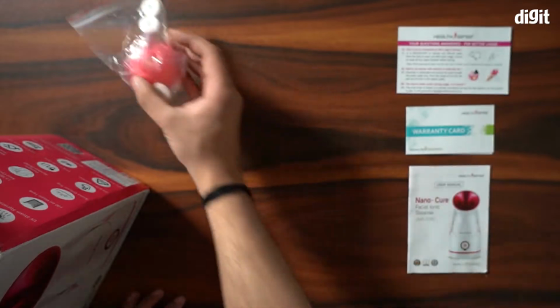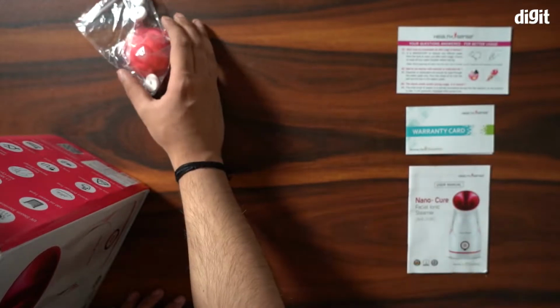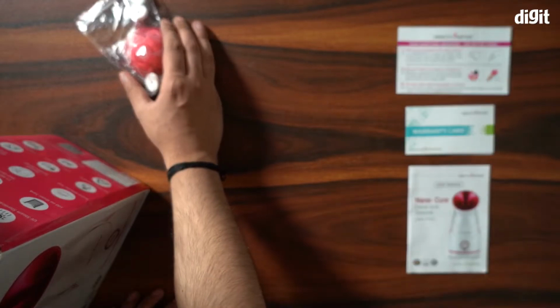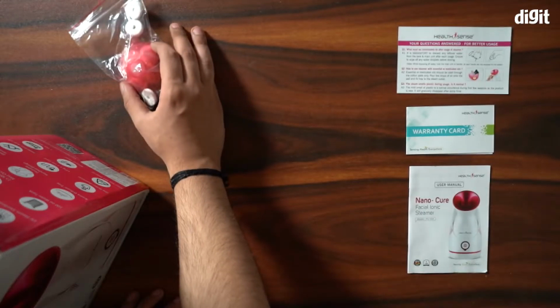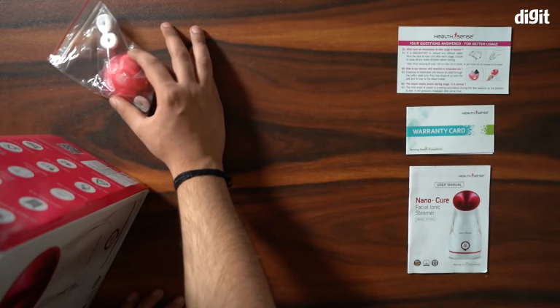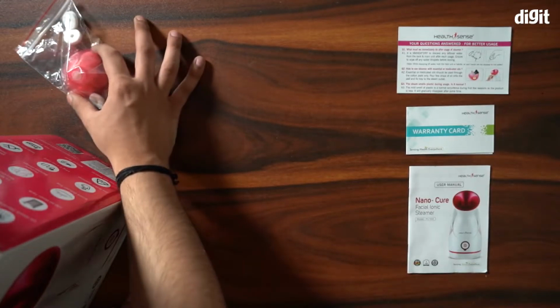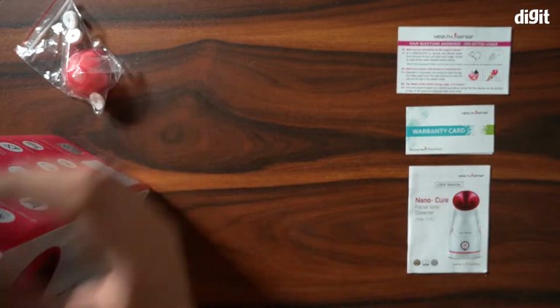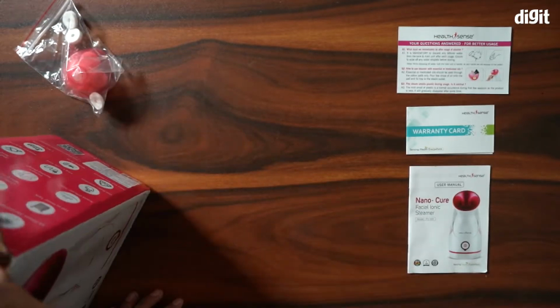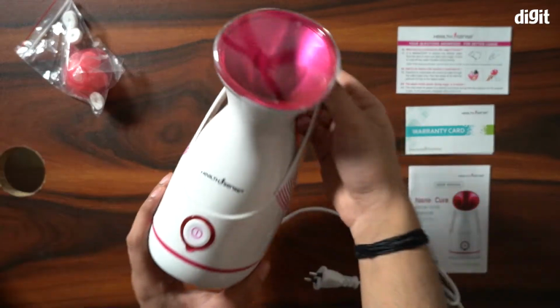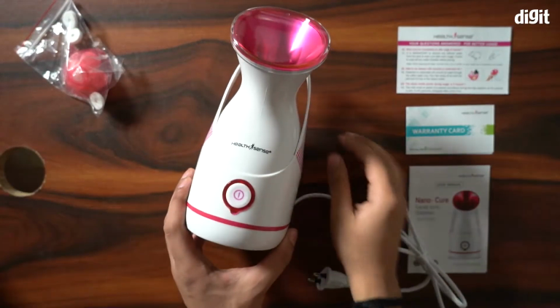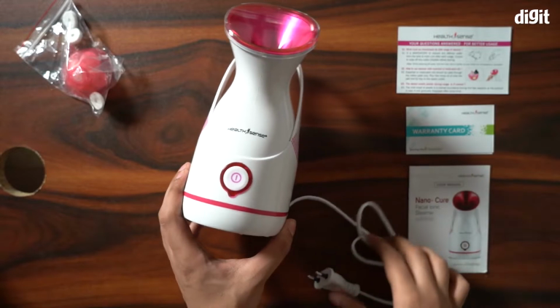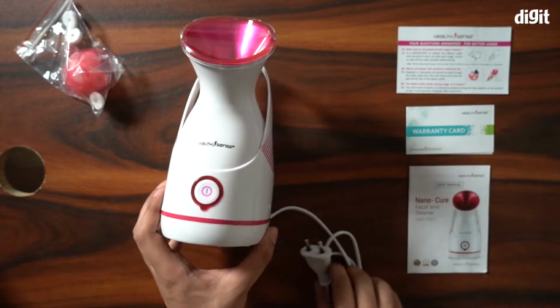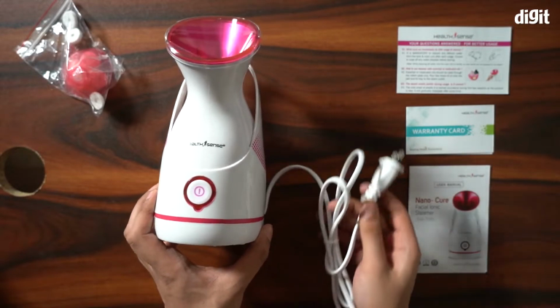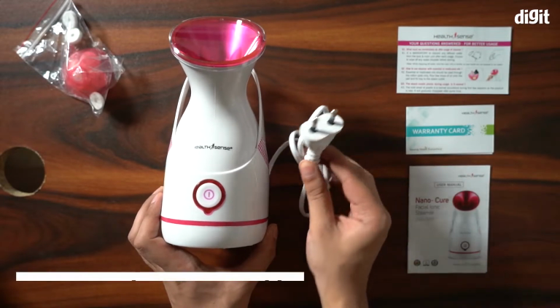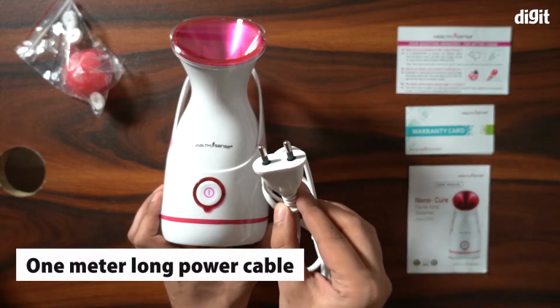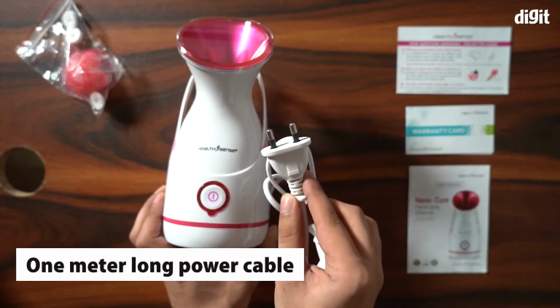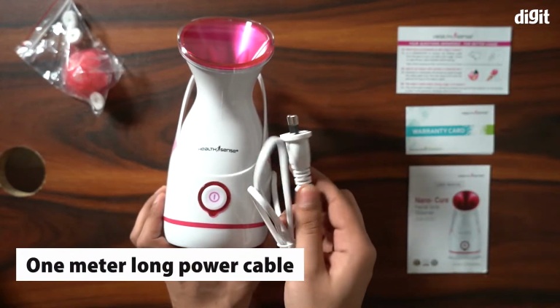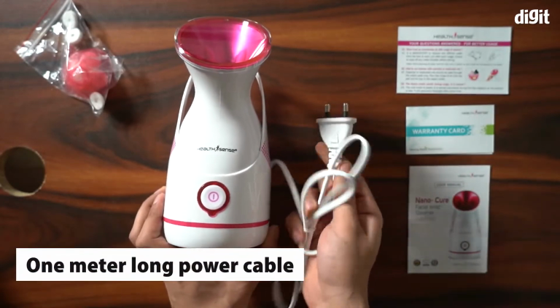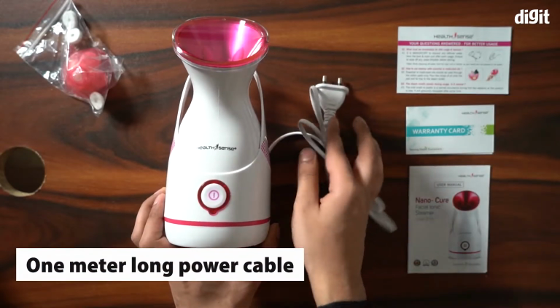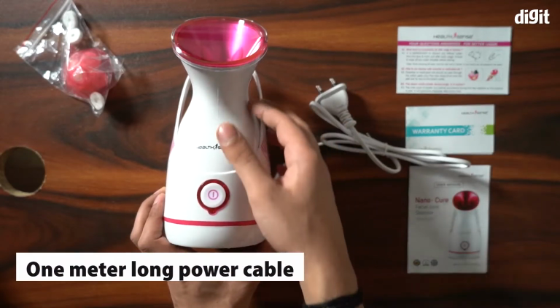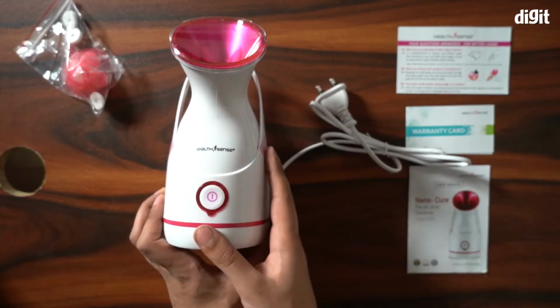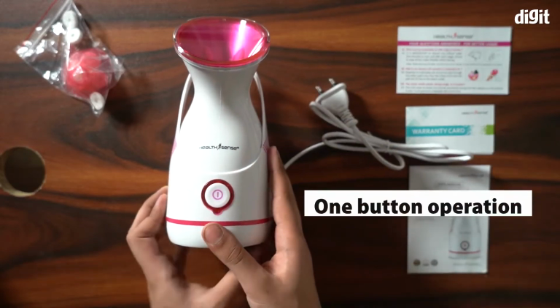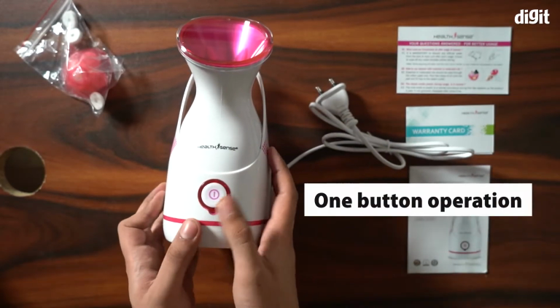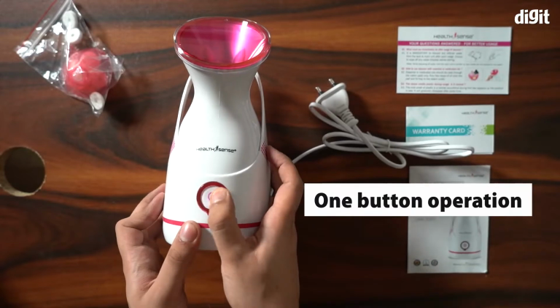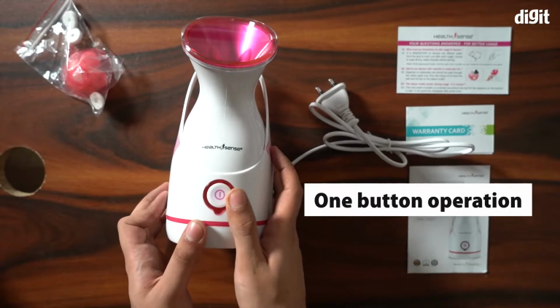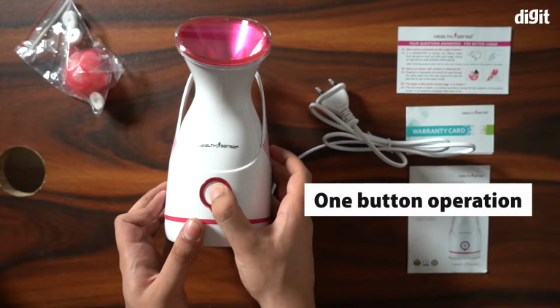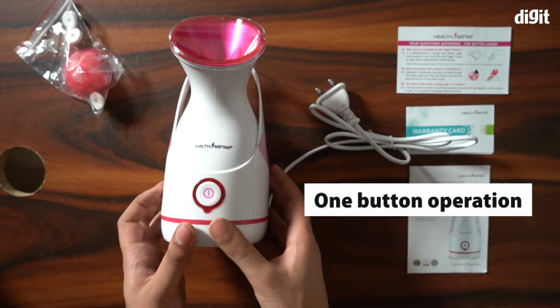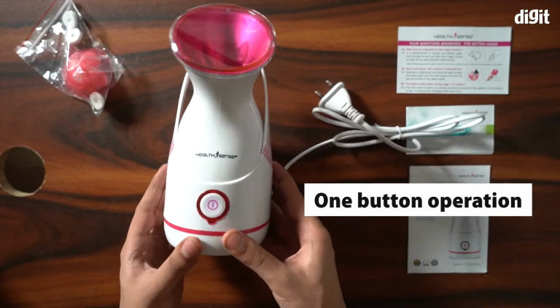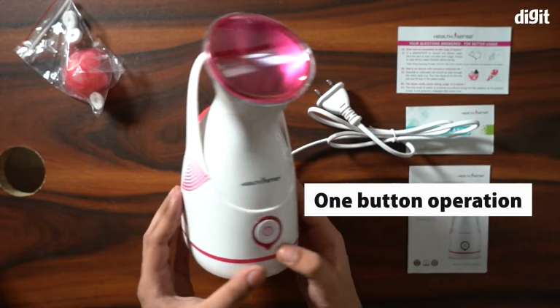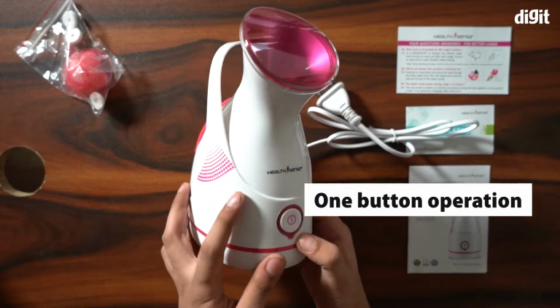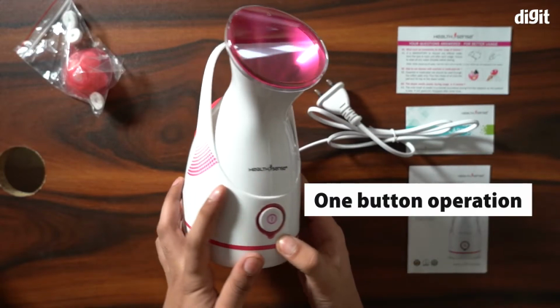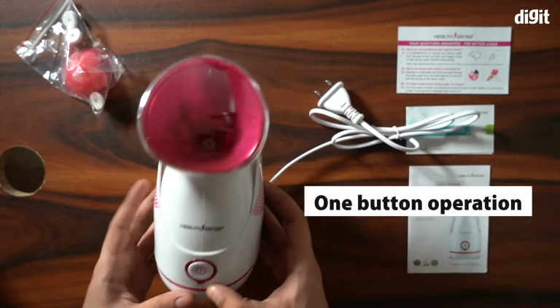It has a very sleek but compact form factor with a white and pink color scheme. It comes with a meter long power cable as well. Notice the large button — all the functions of this steamer can be performed with this one button.